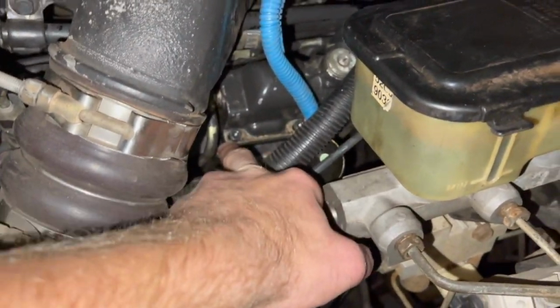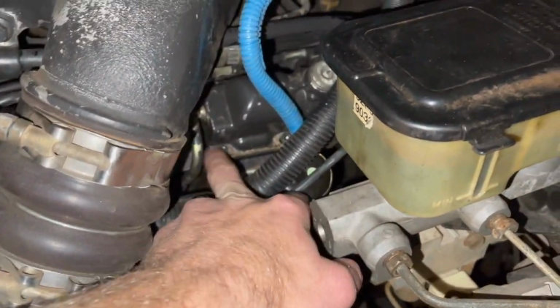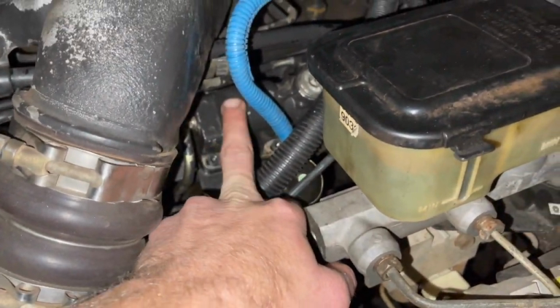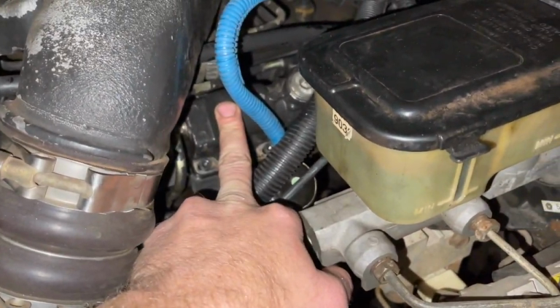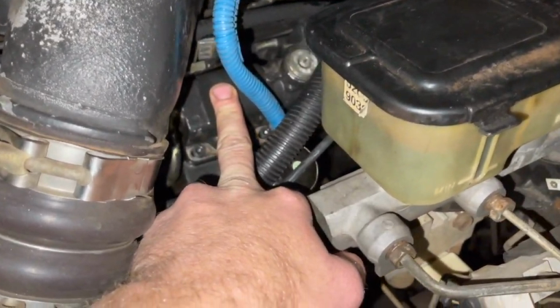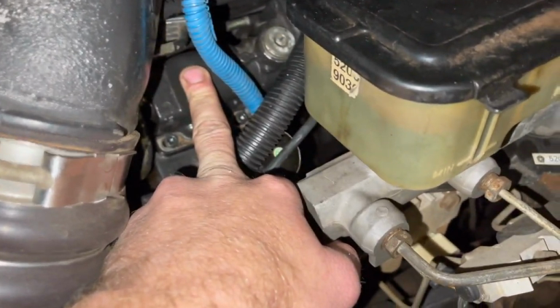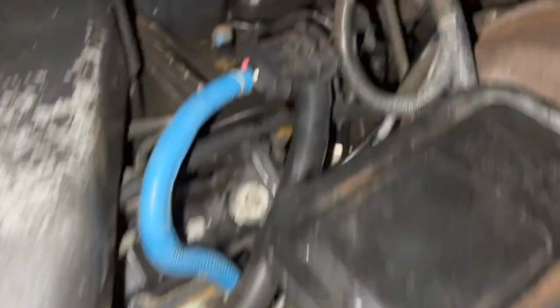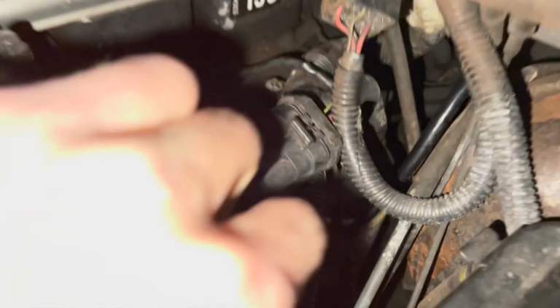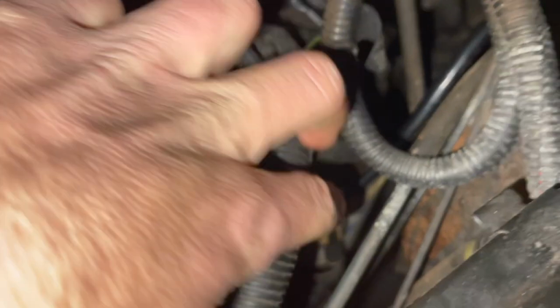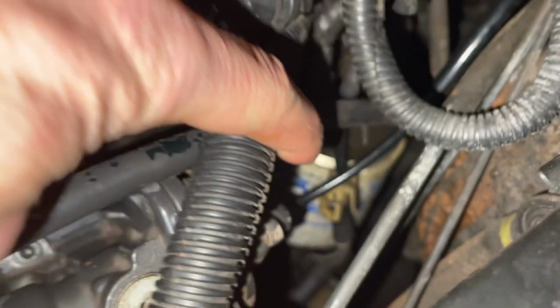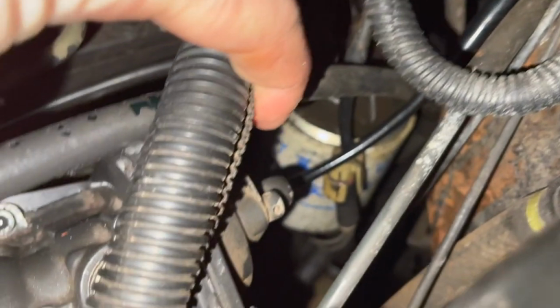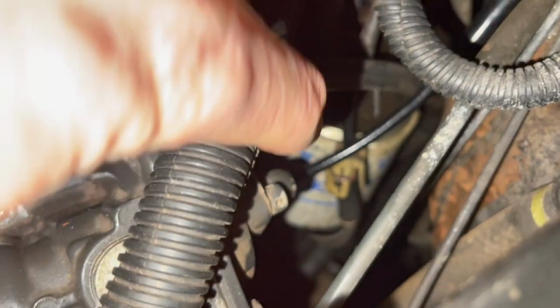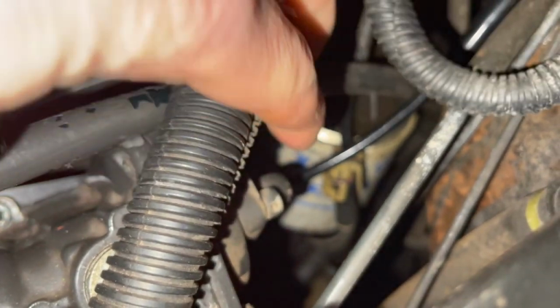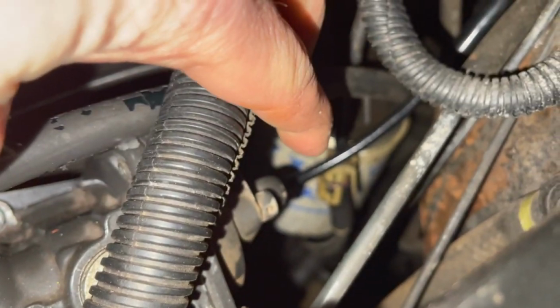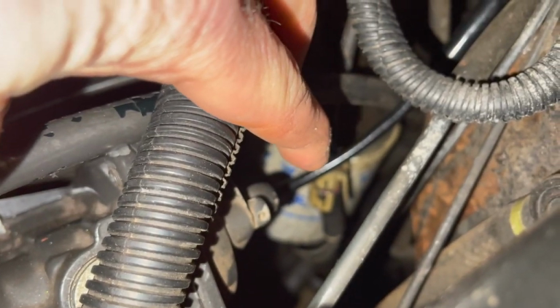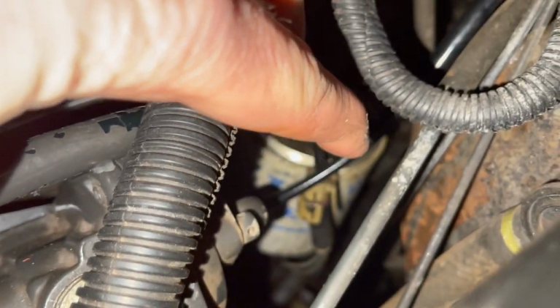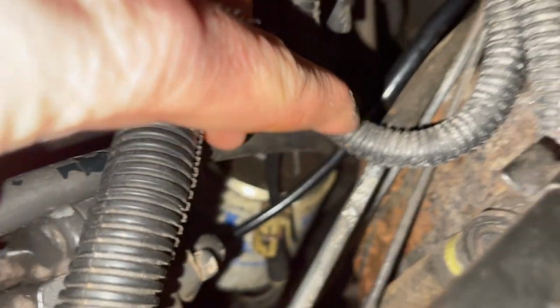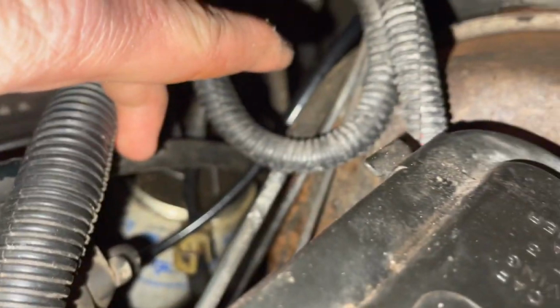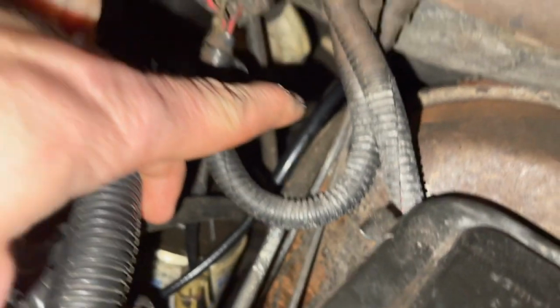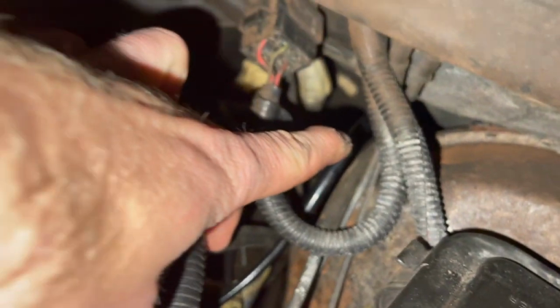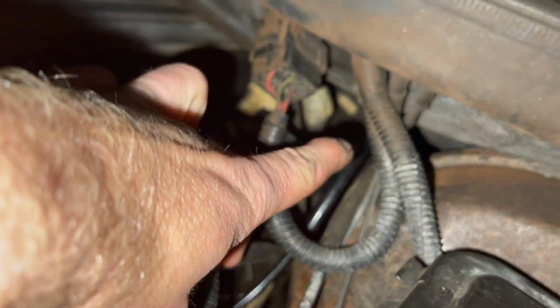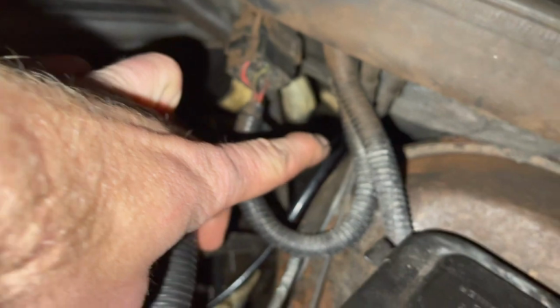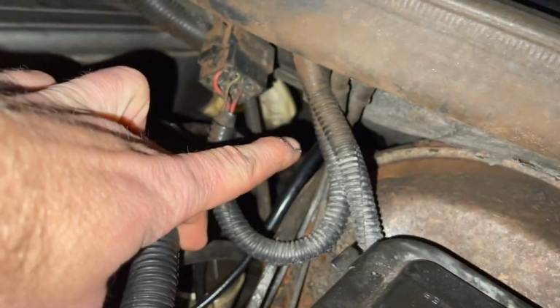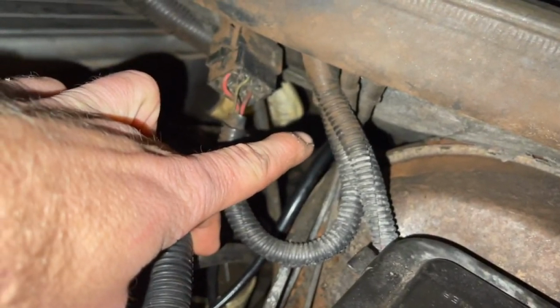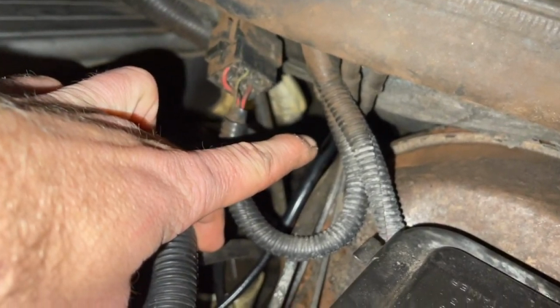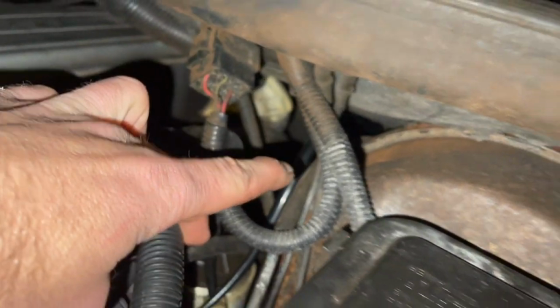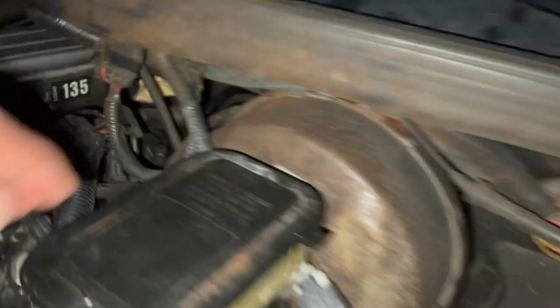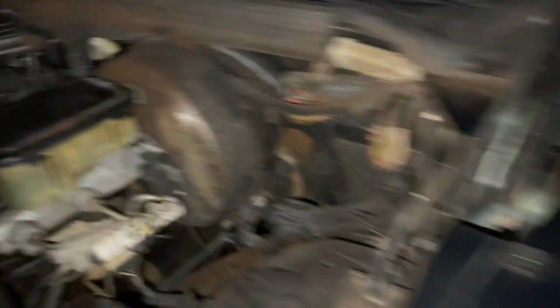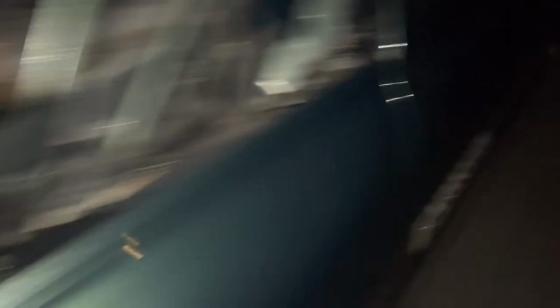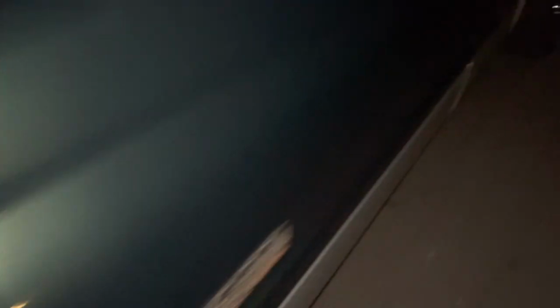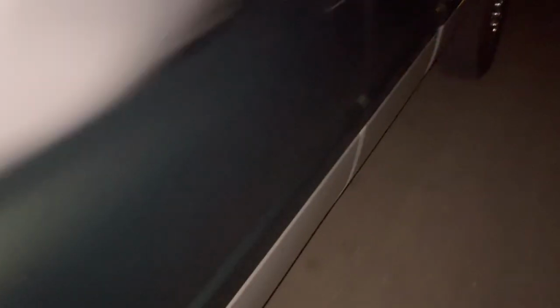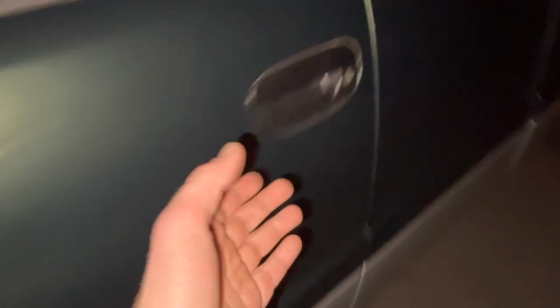Everything is back together — we've got the adjuster plate down here, AFC is above that, and we've got the line going right there. You can see it goes back into the cab next to the brake booster and next to the gas pedal. Let's see what it looks like mounted in the cab.